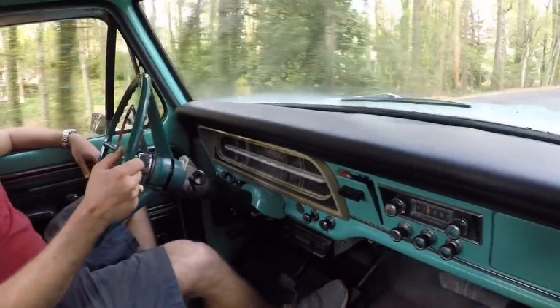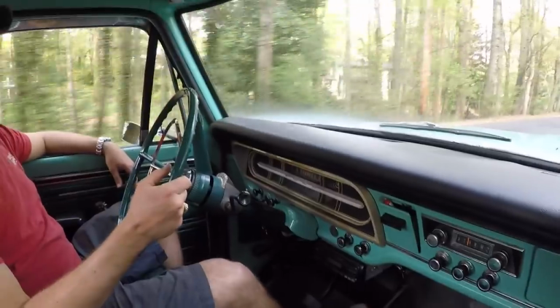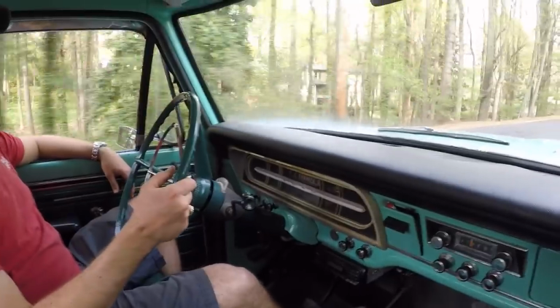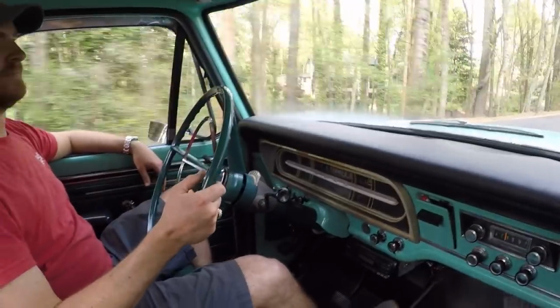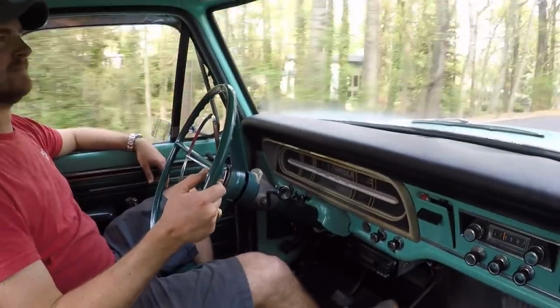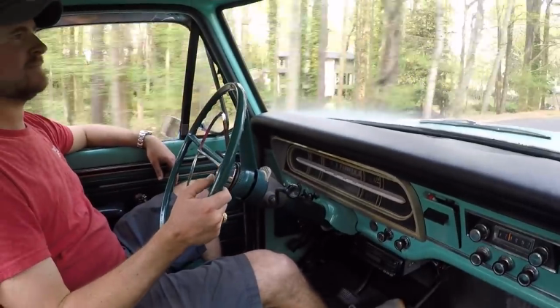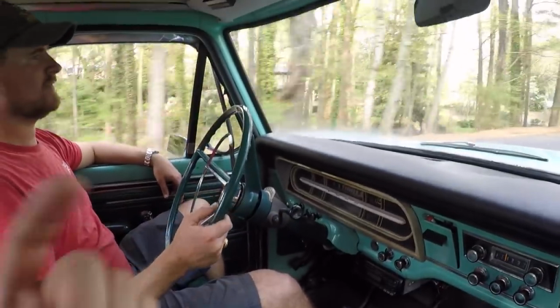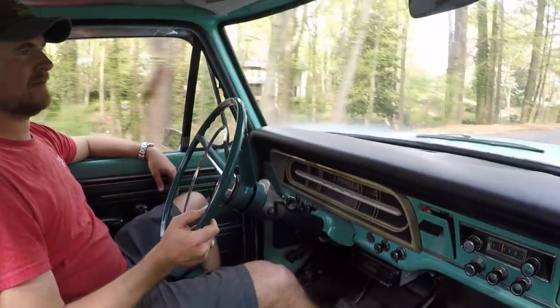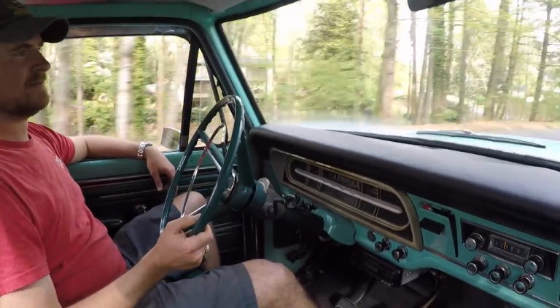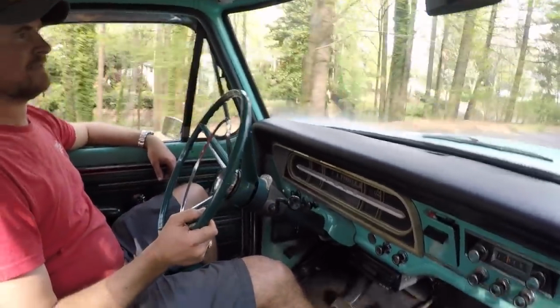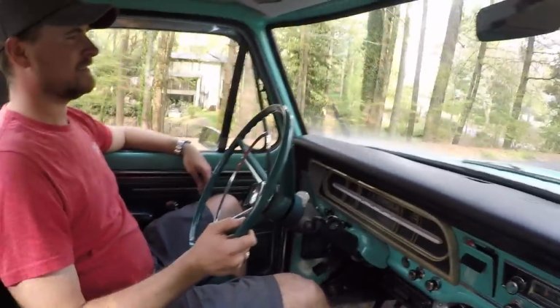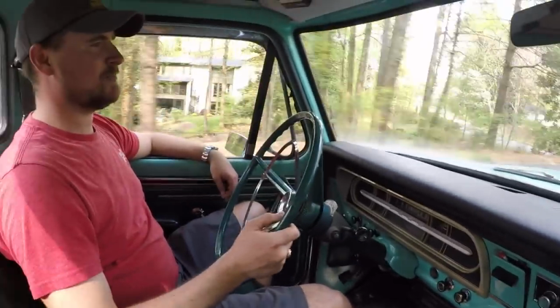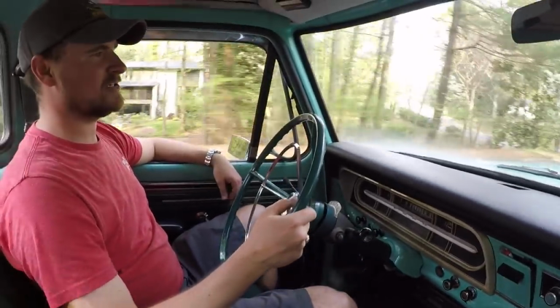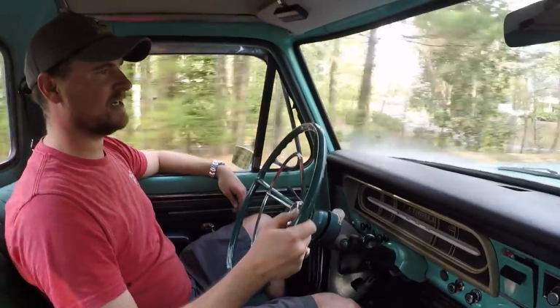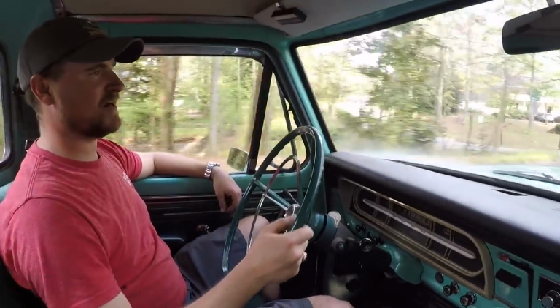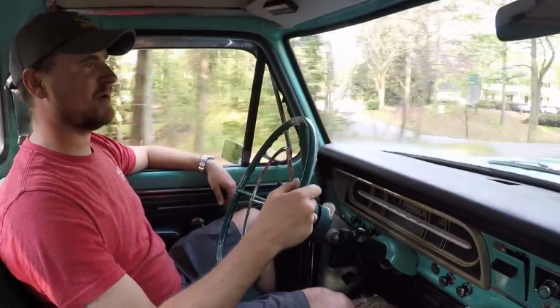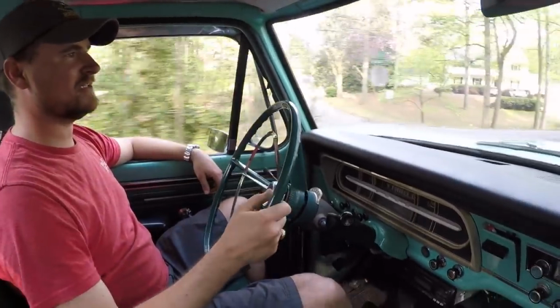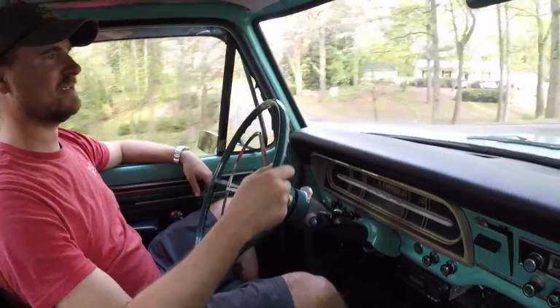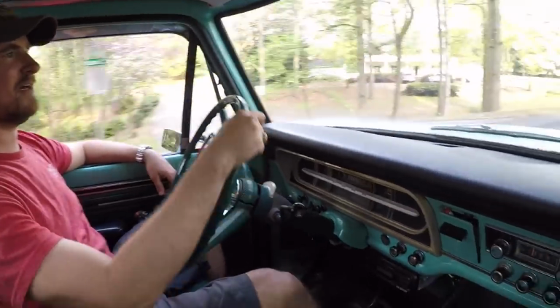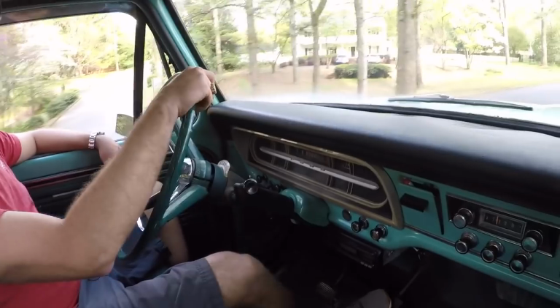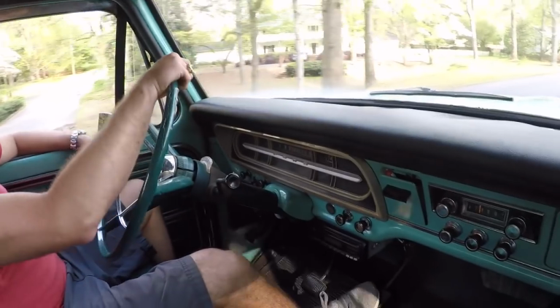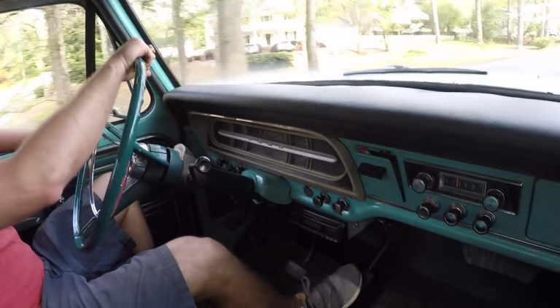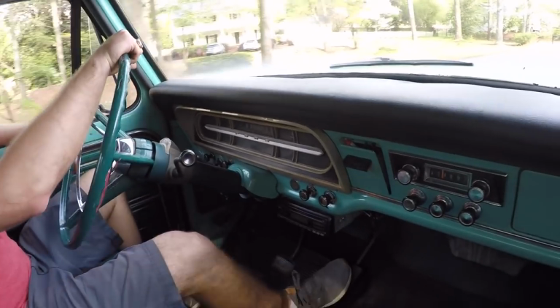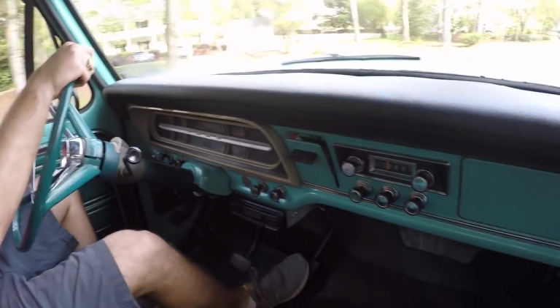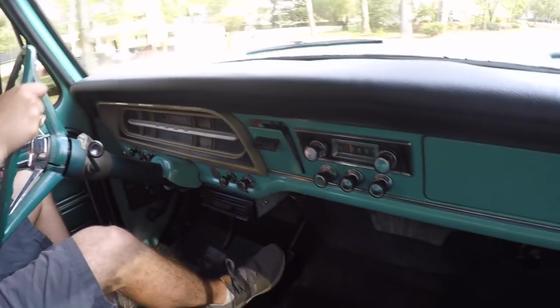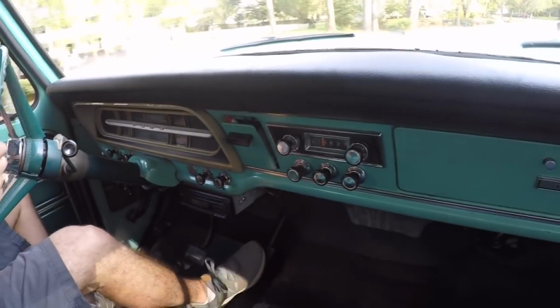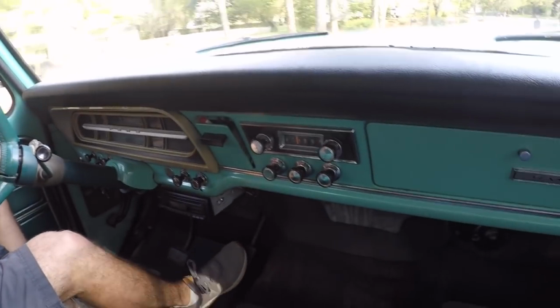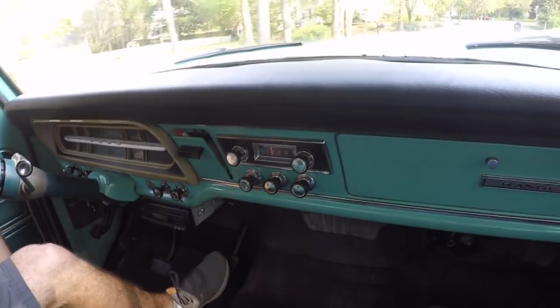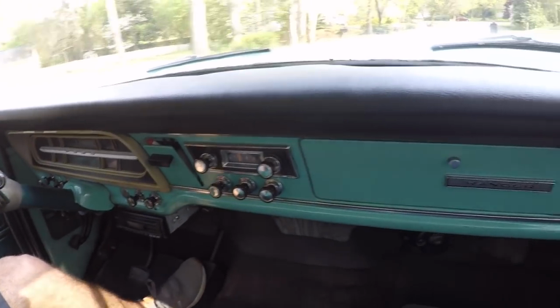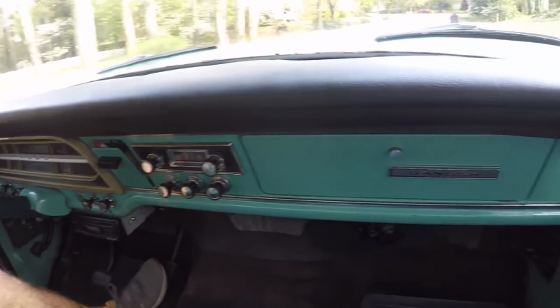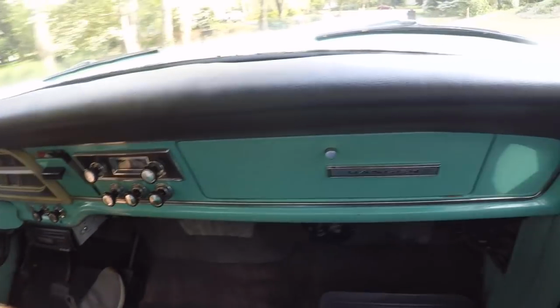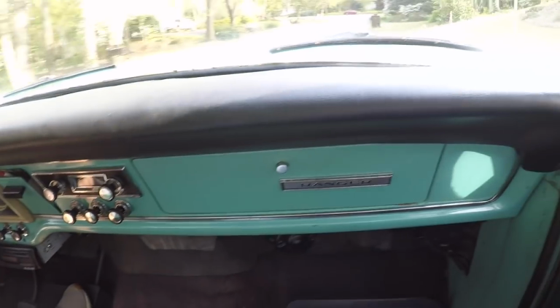Does it have power steering and power brakes? No power steering, no power brakes. All of it's muscle — just all muscle.